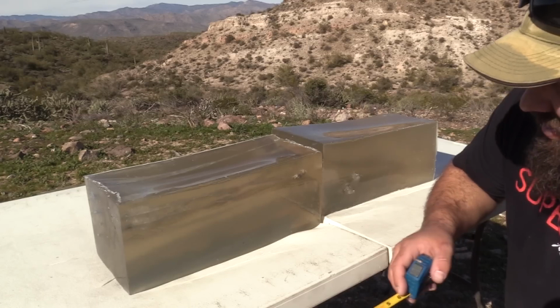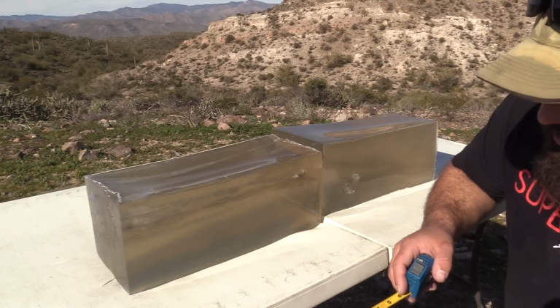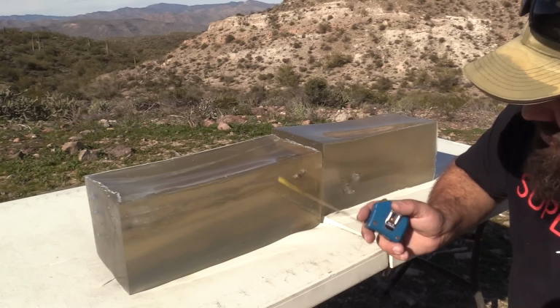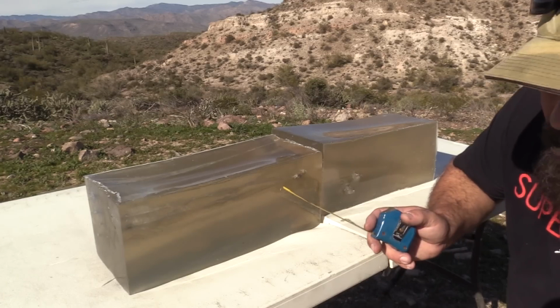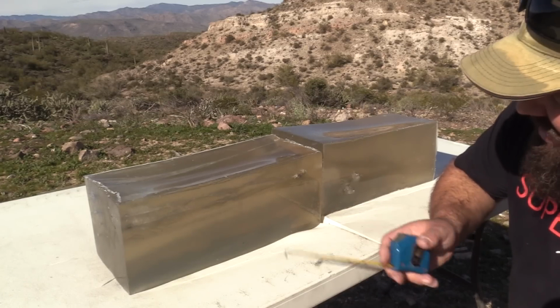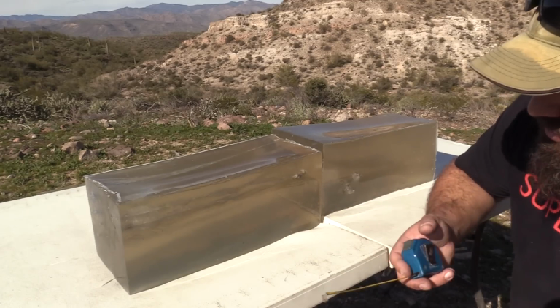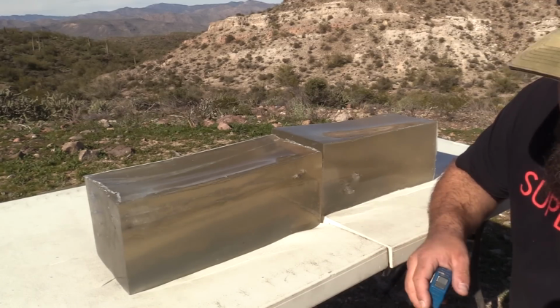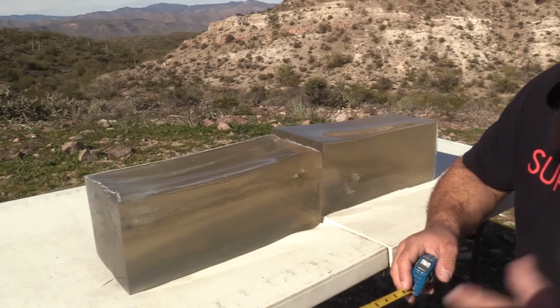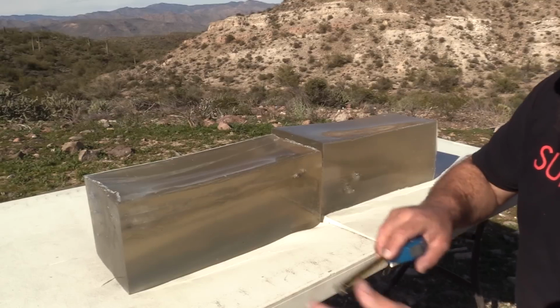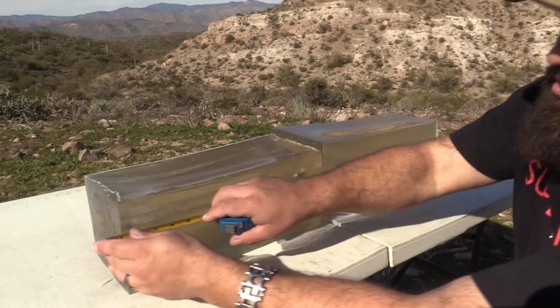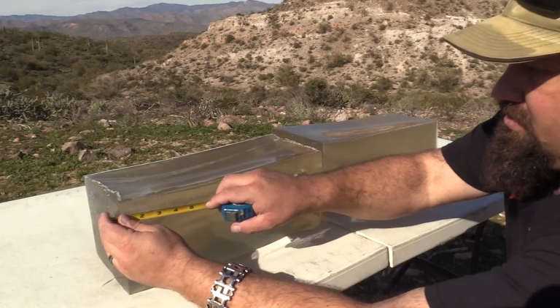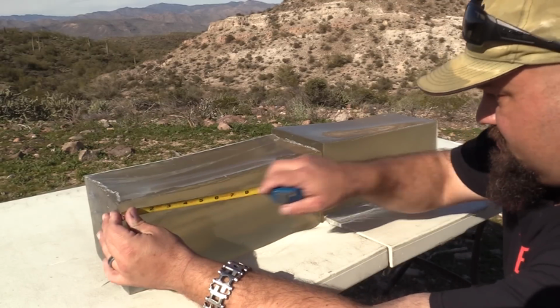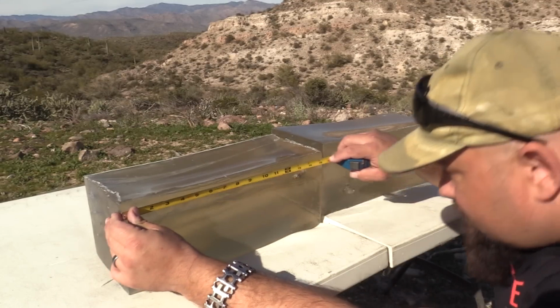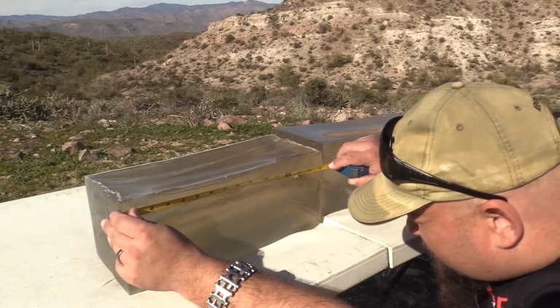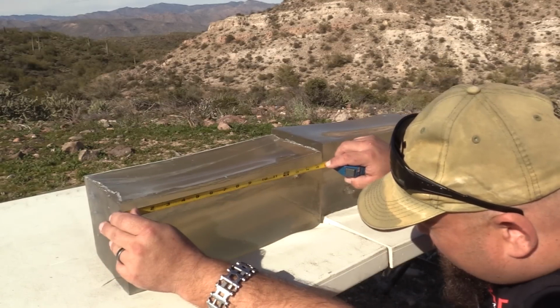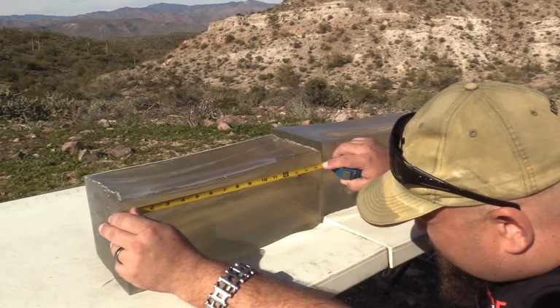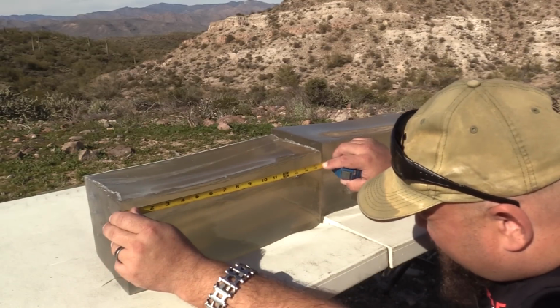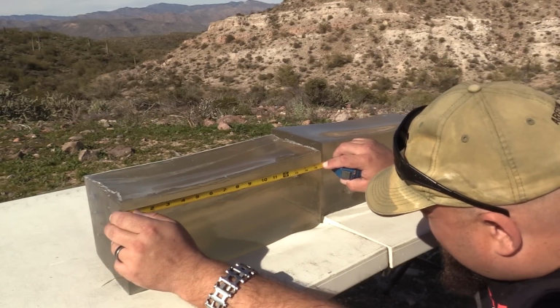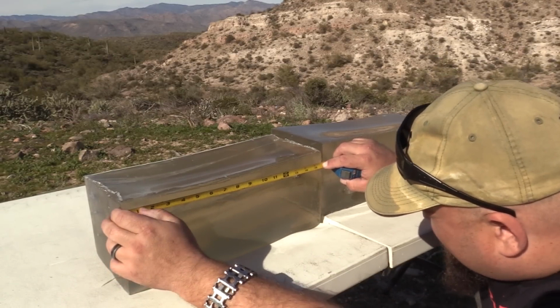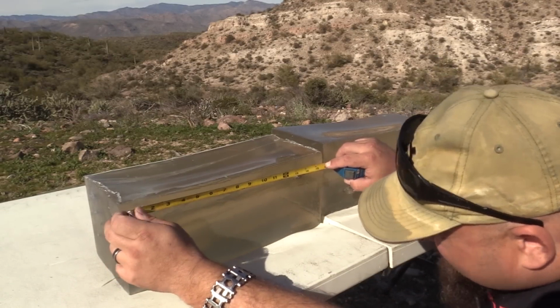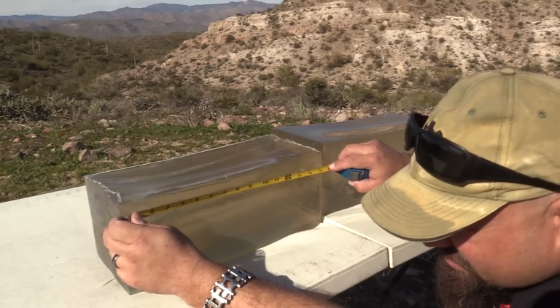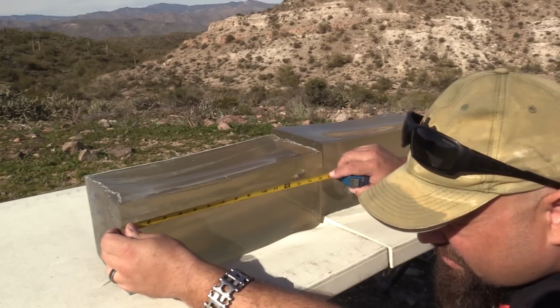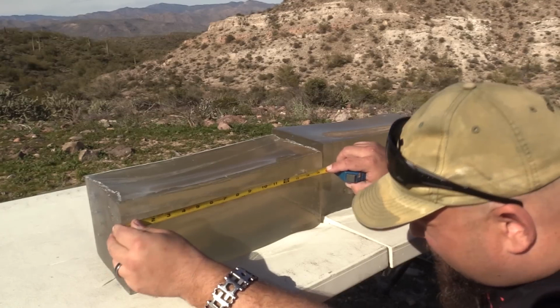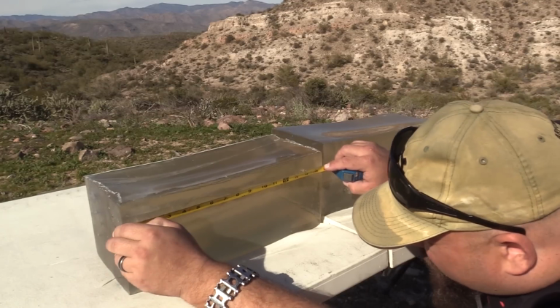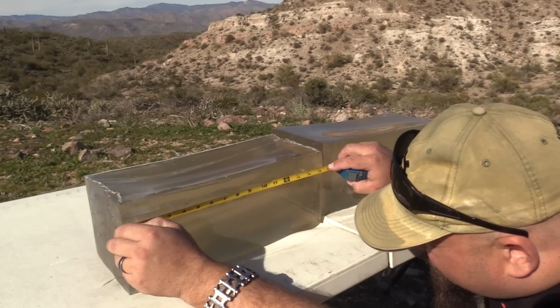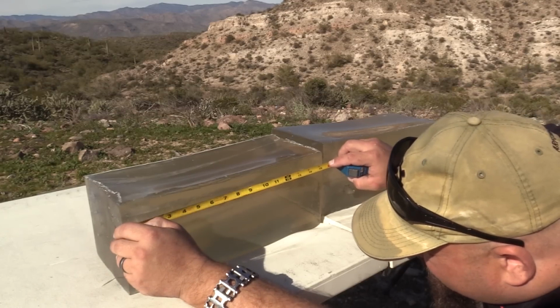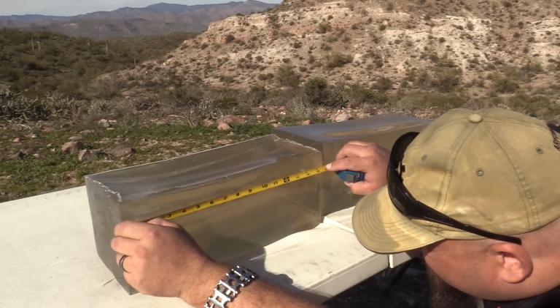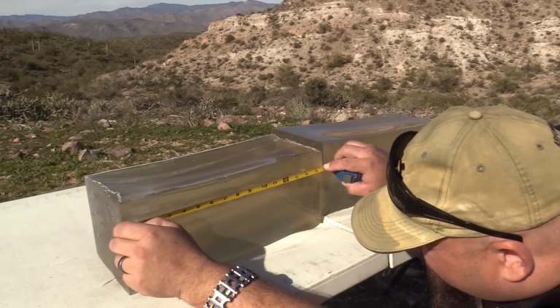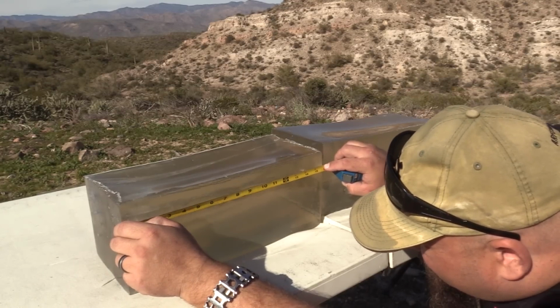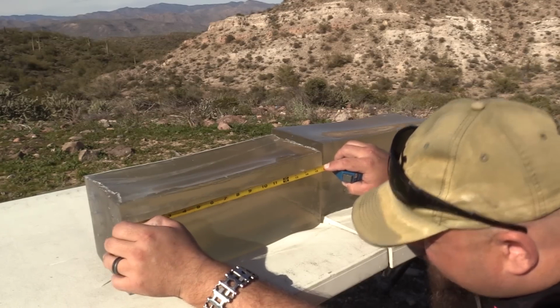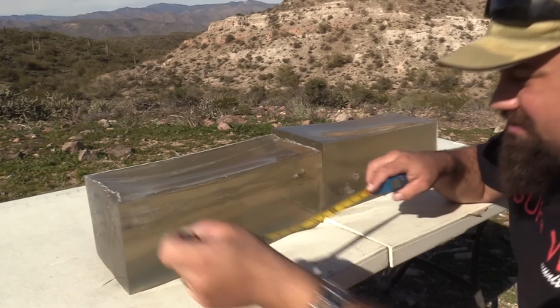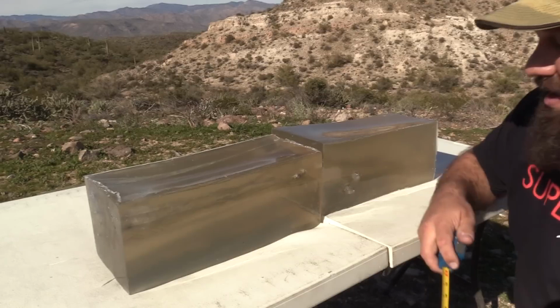Looks like the penetration is adequate, looks like we got good expansion. Penetration on this projectile is 15 inches exactly and on this one 14 inches exactly.